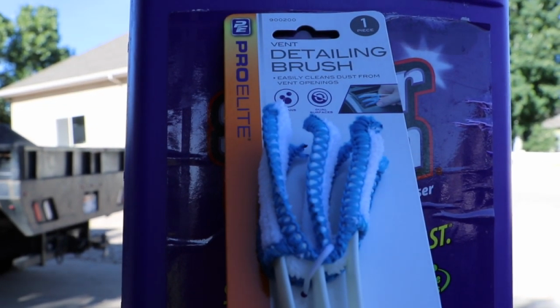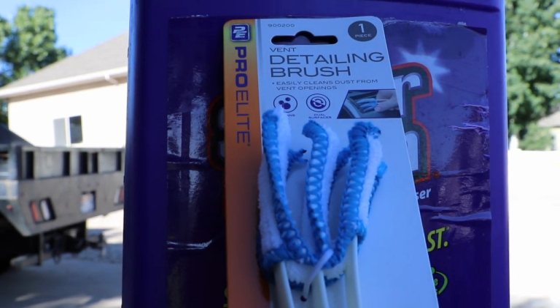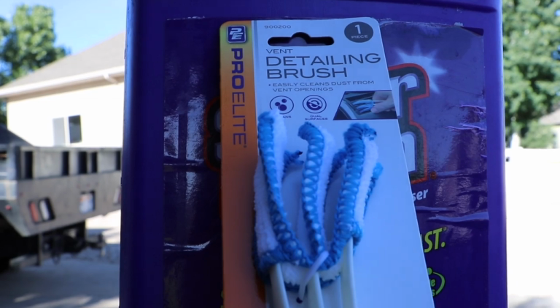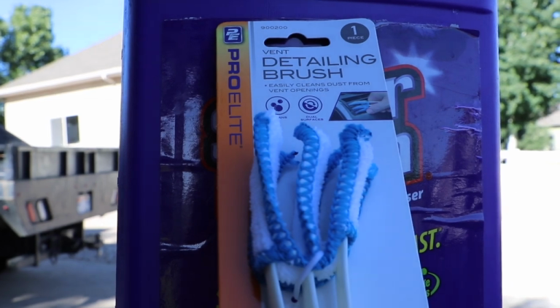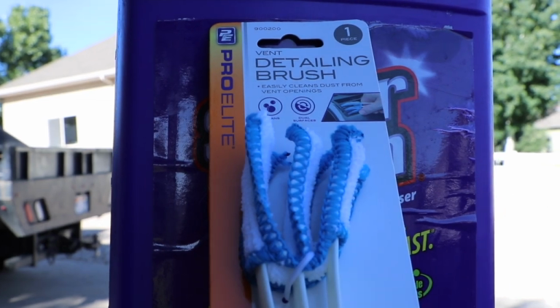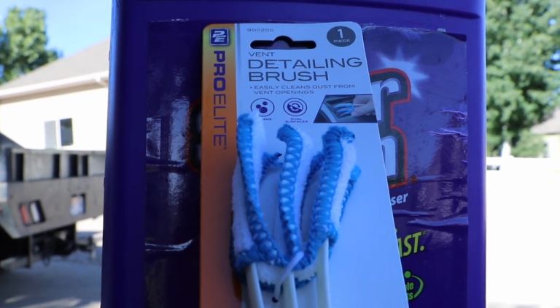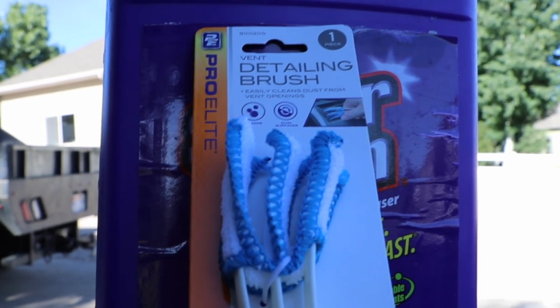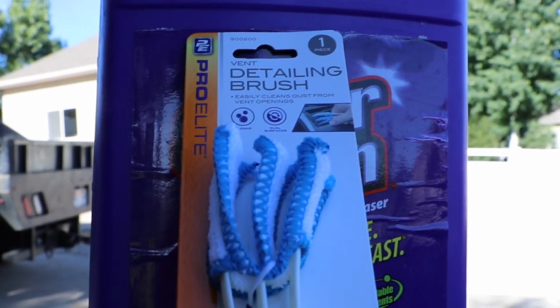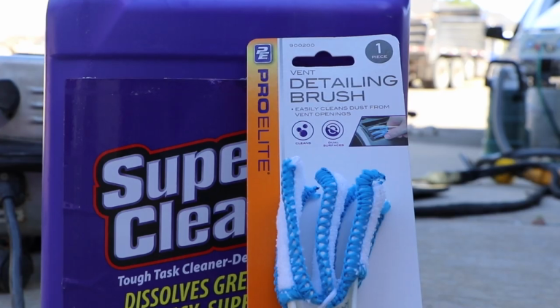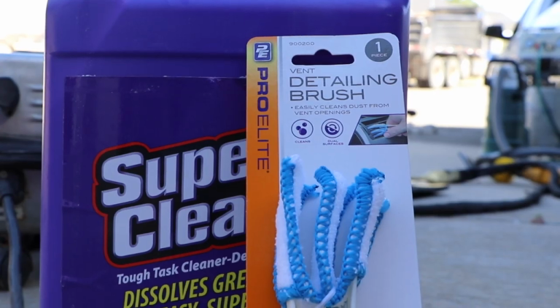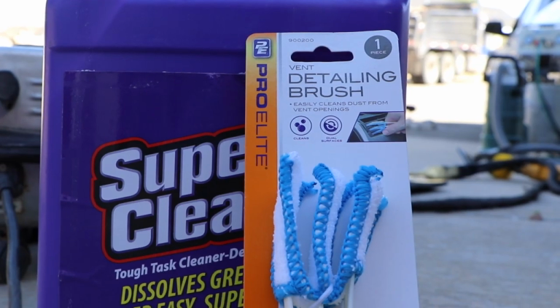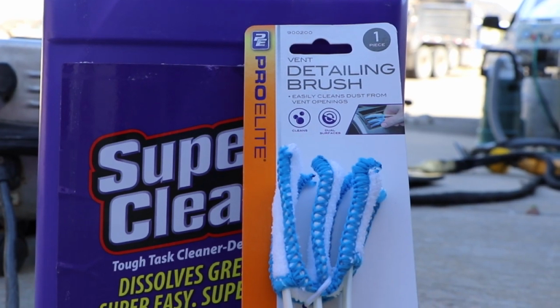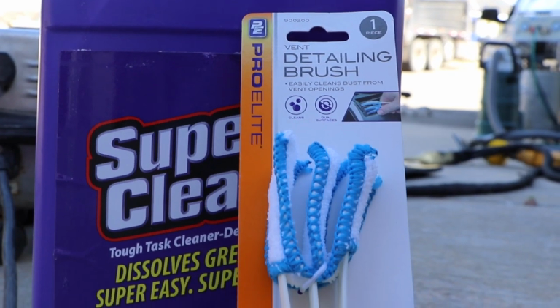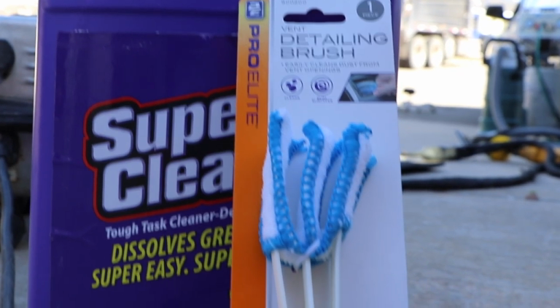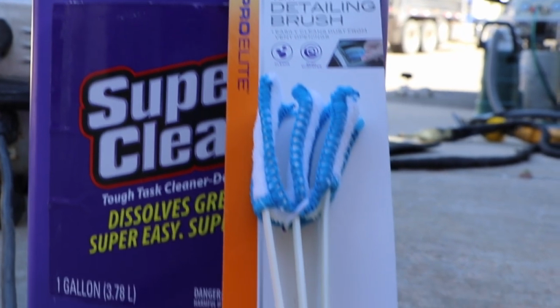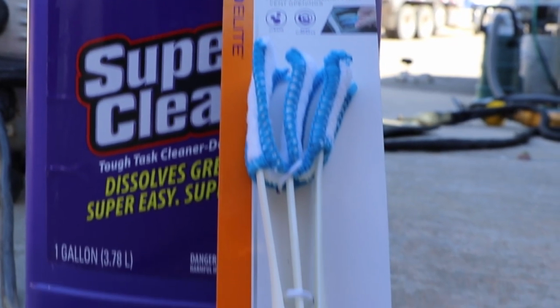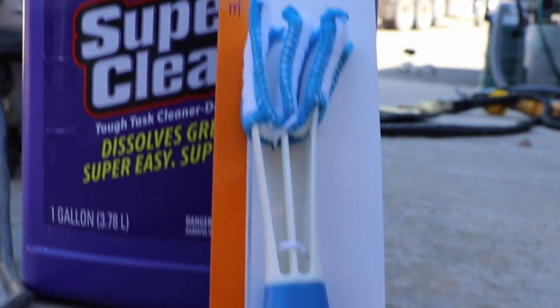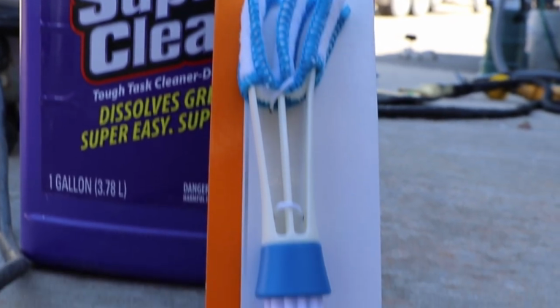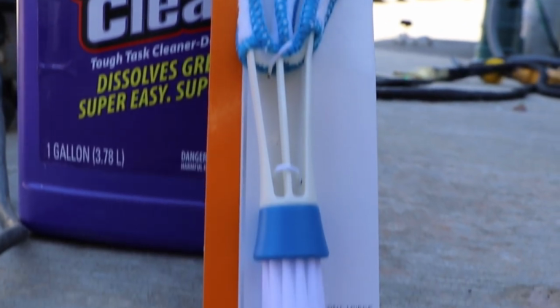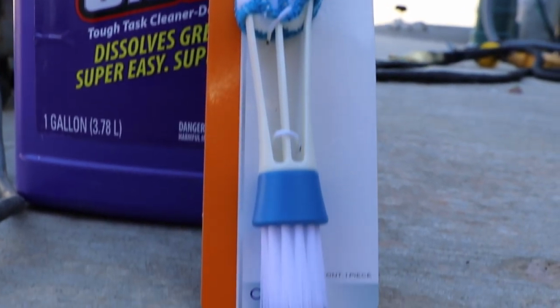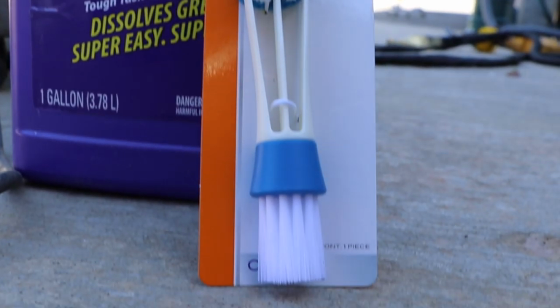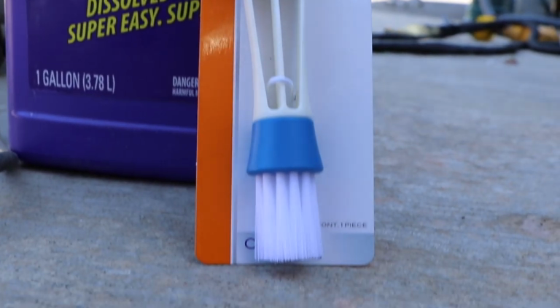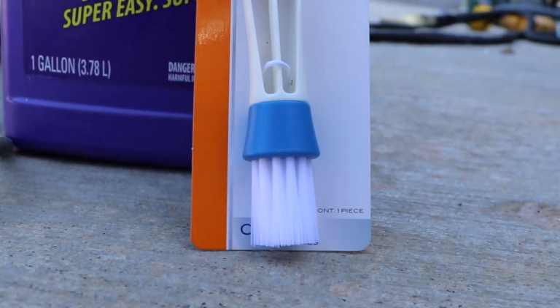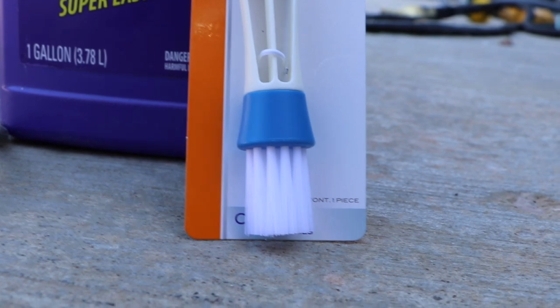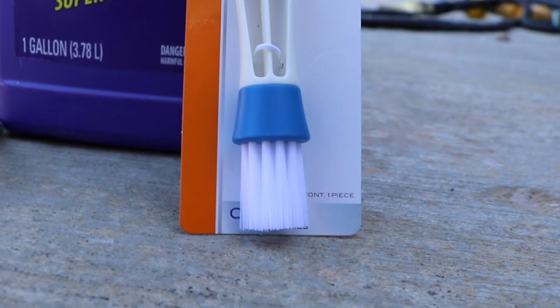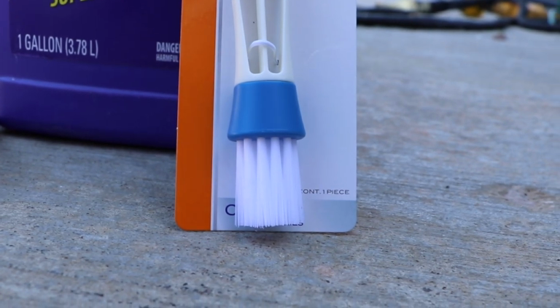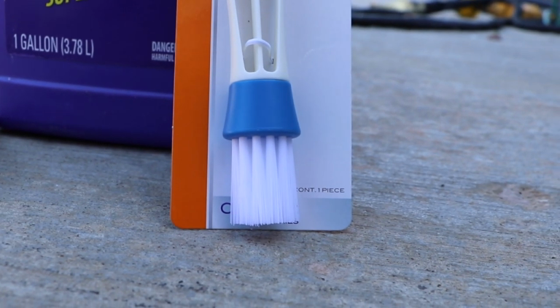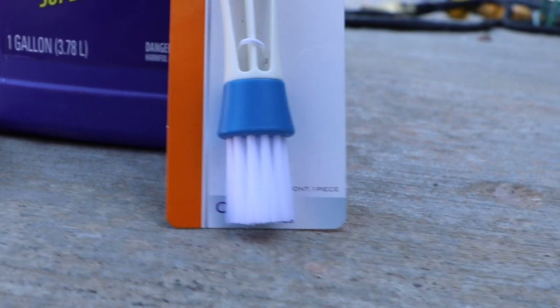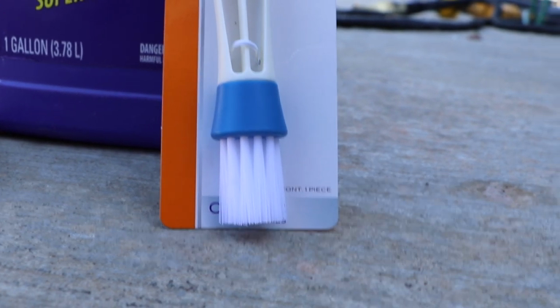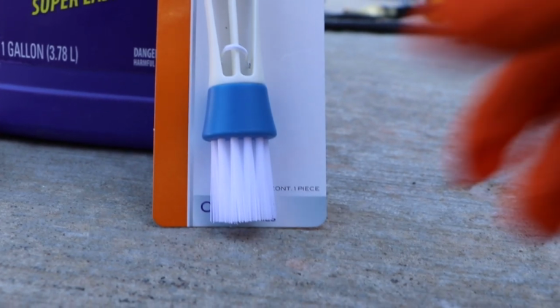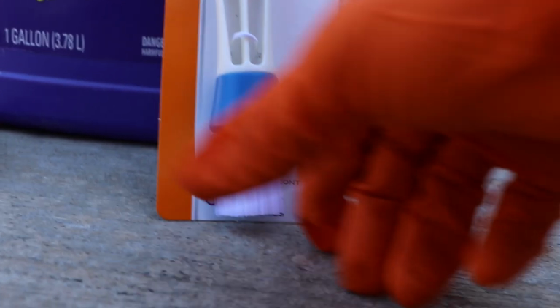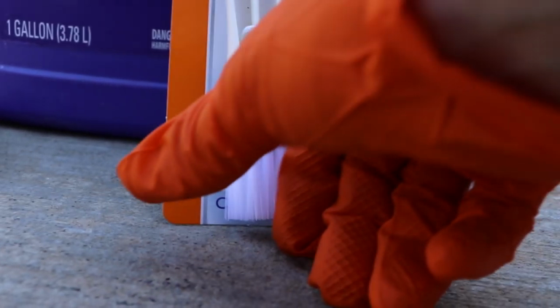Customers want clean windows and they don't want their vents to look nasty. It's one of these things you can overlook, and if you dial in a vent, it's amazing.